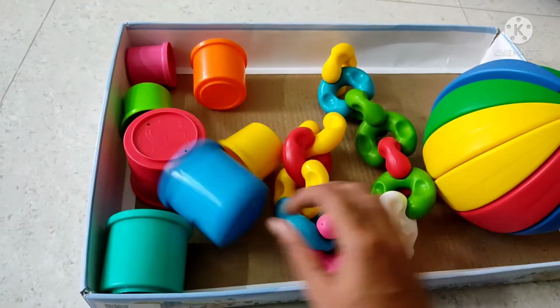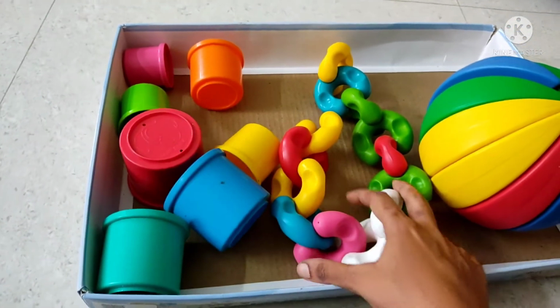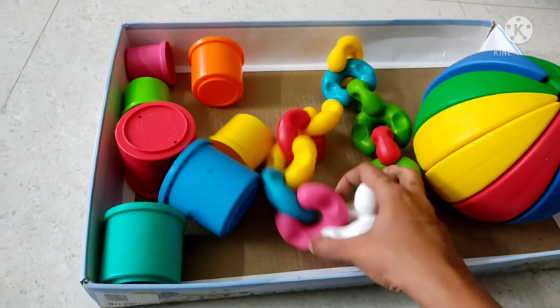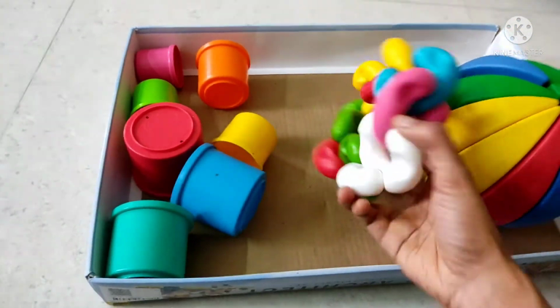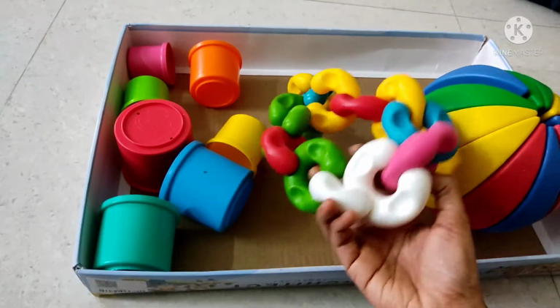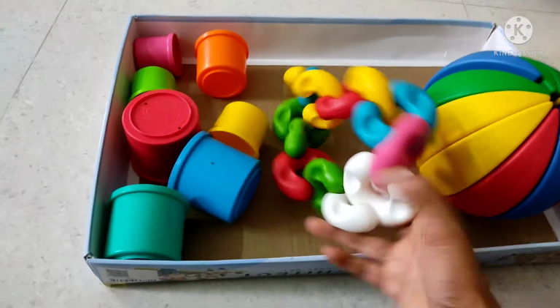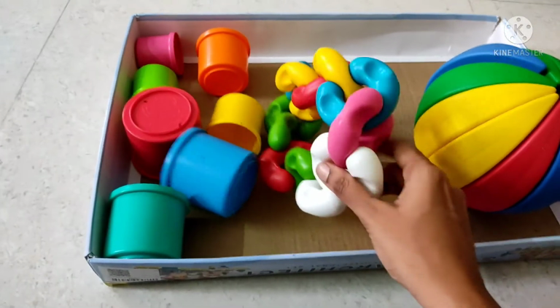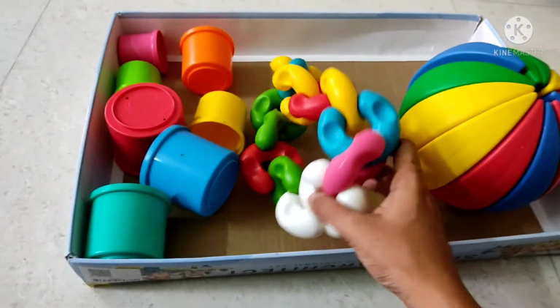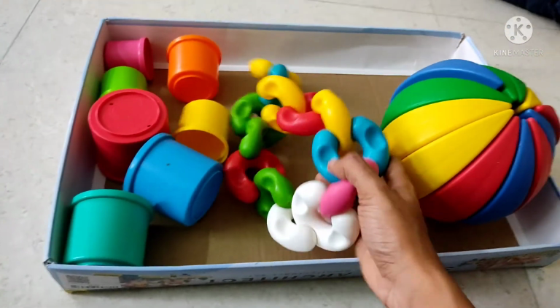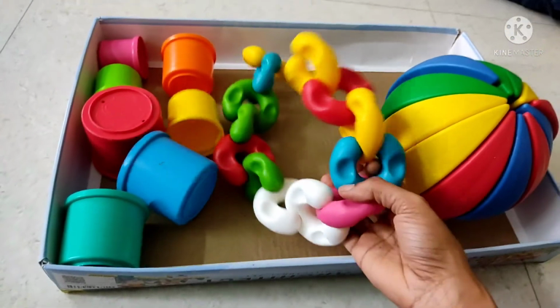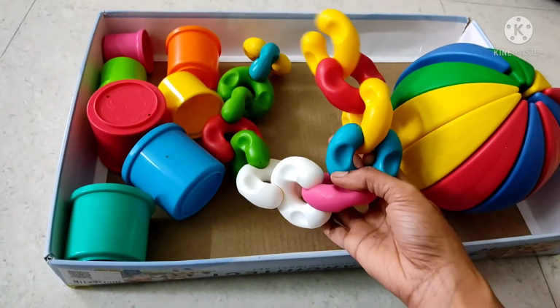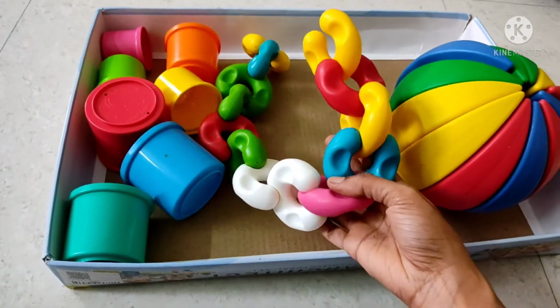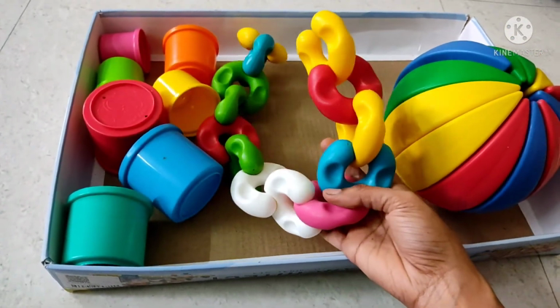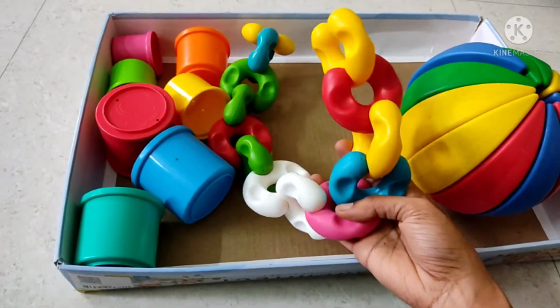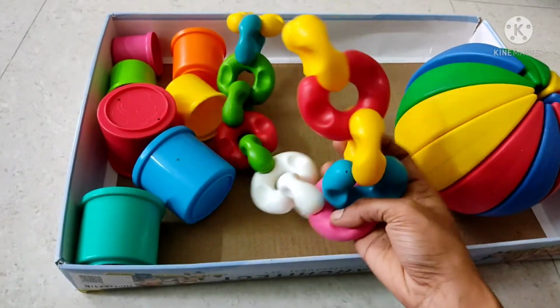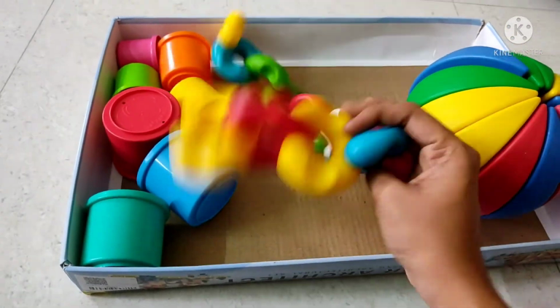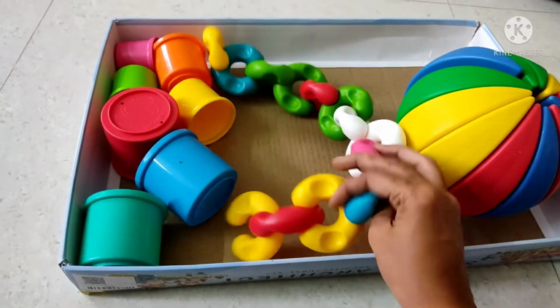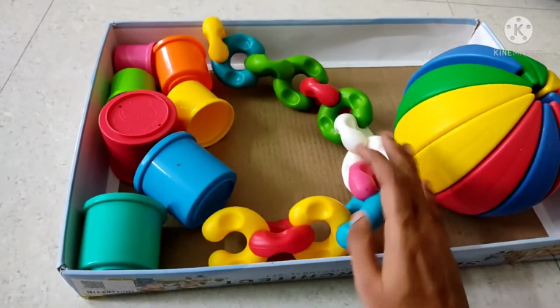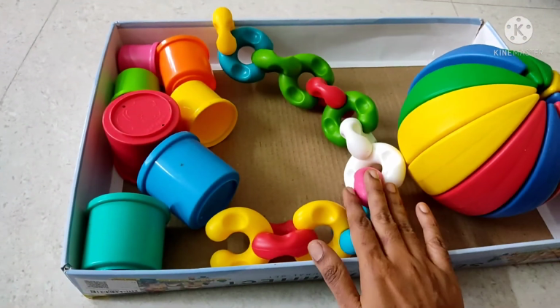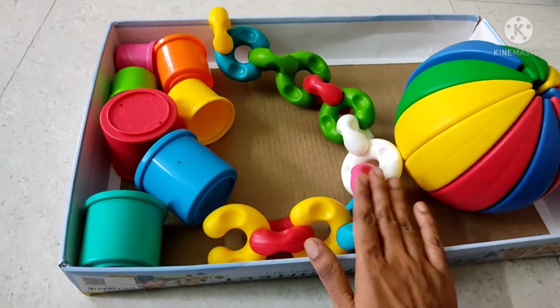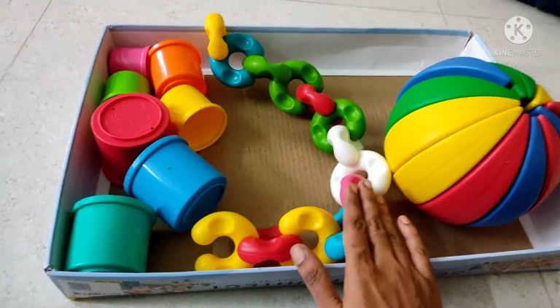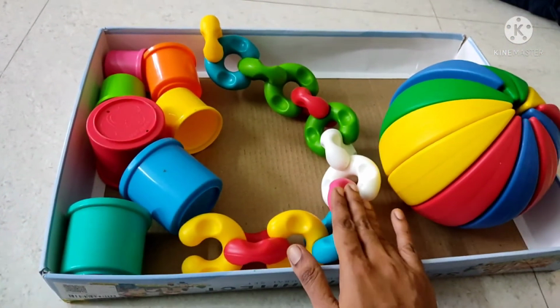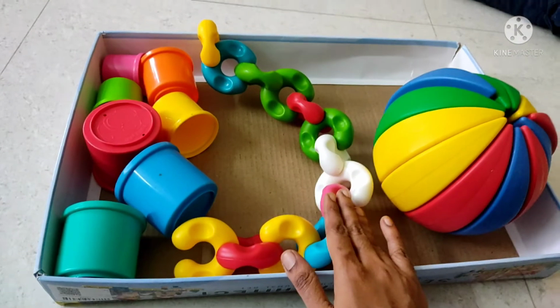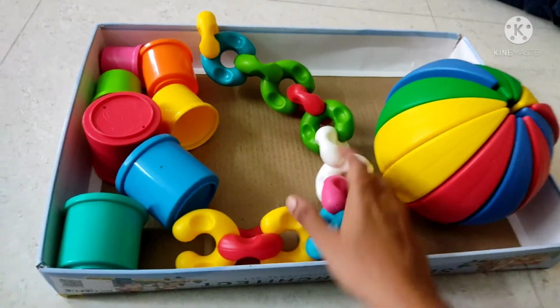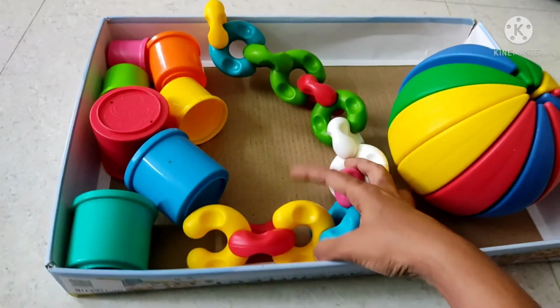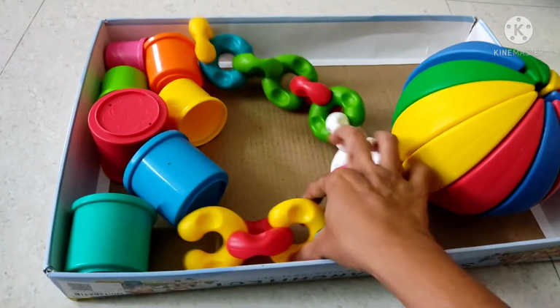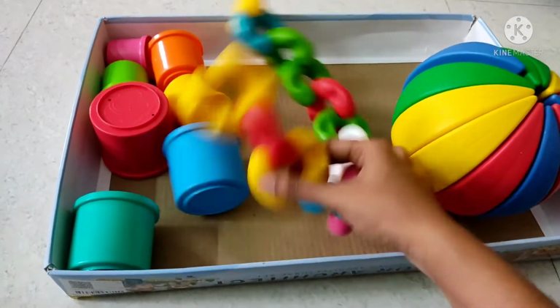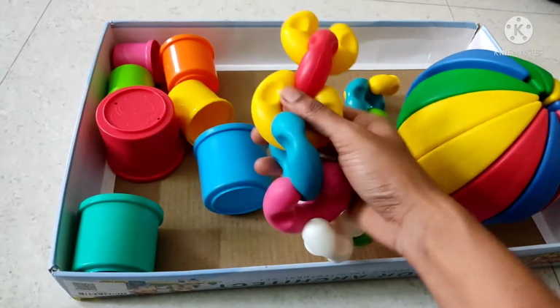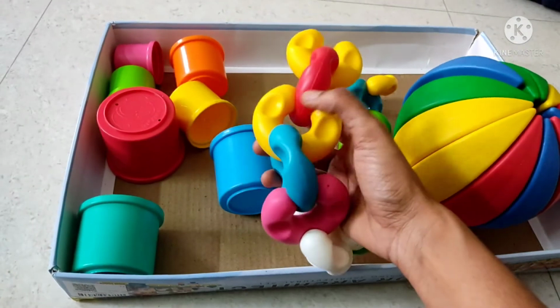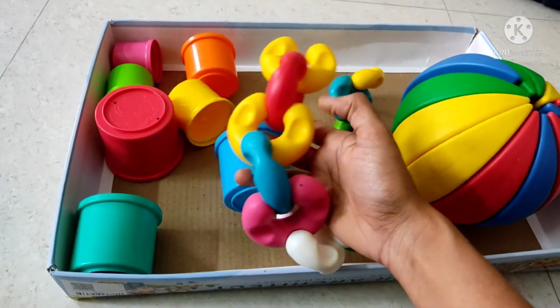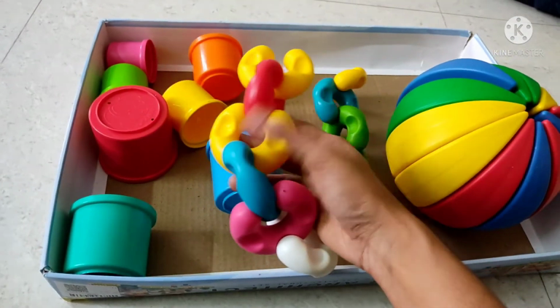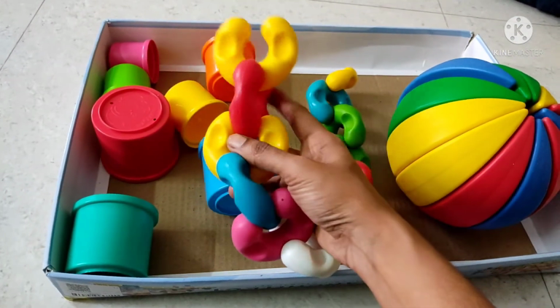These are colorful rings. You can also join them in a chain. These rings are also very different.